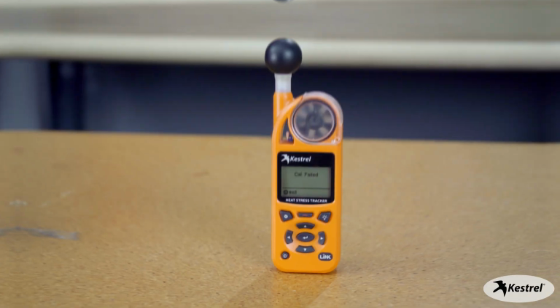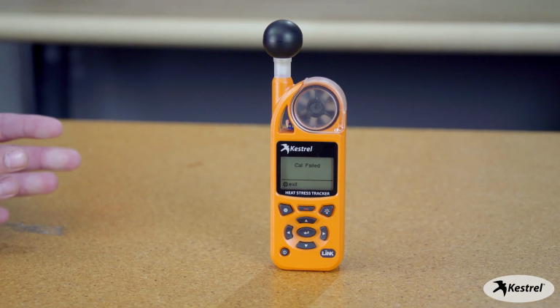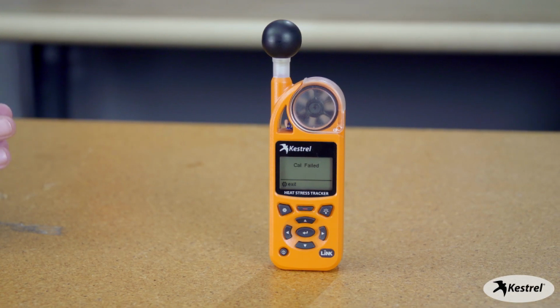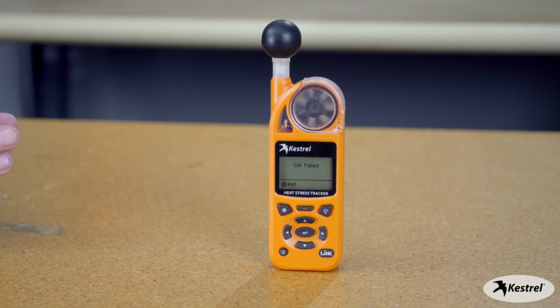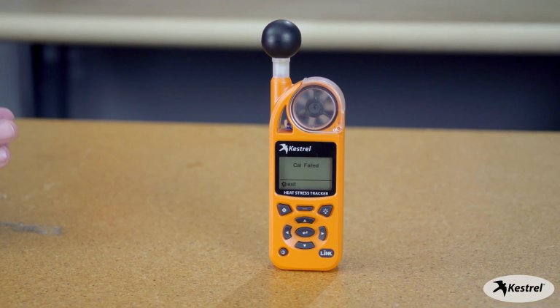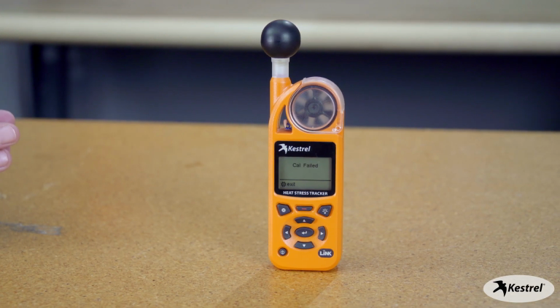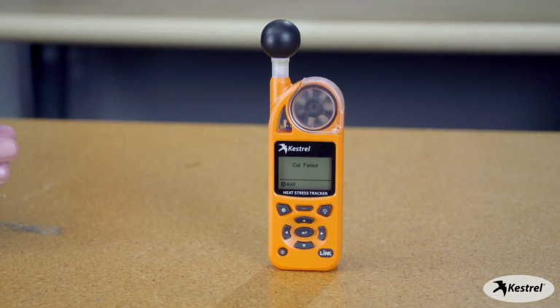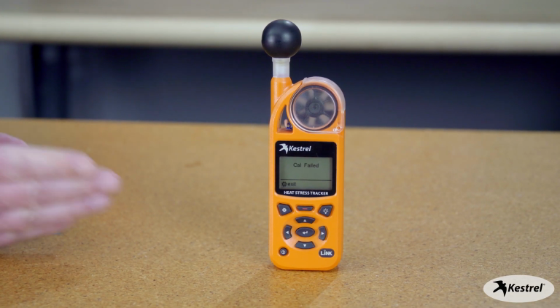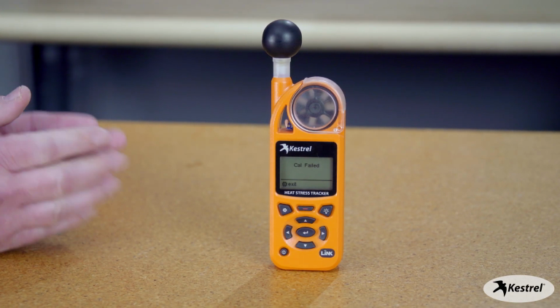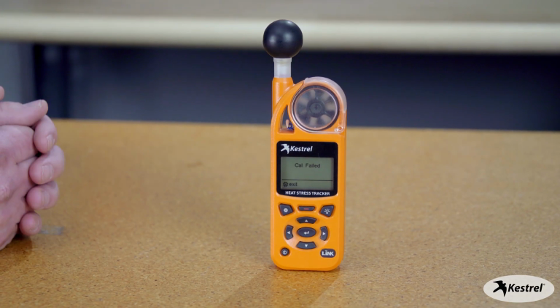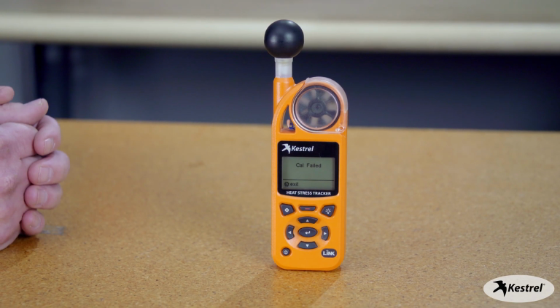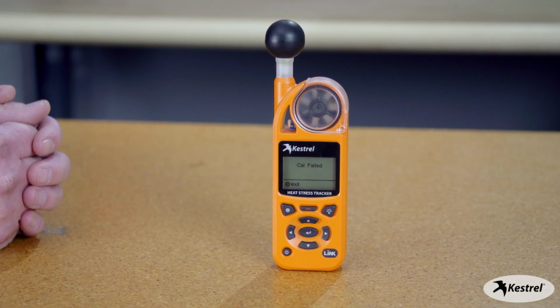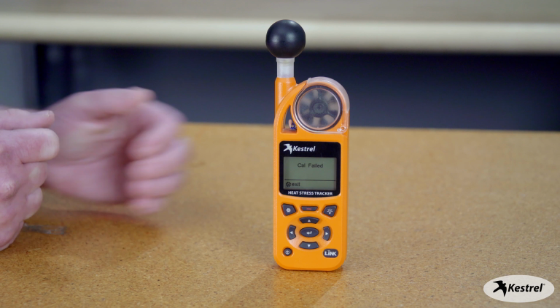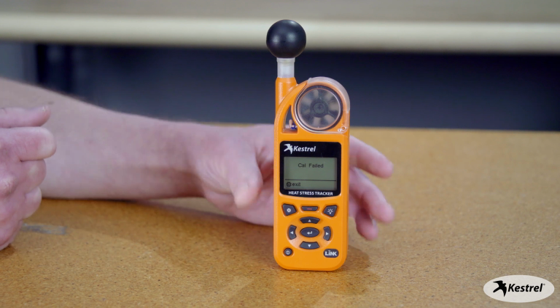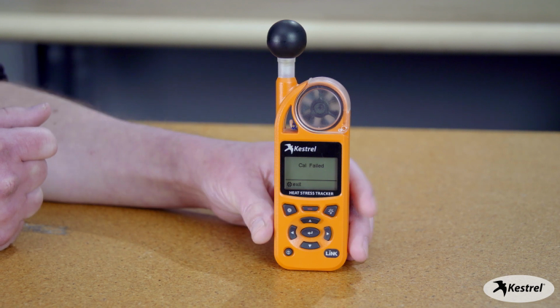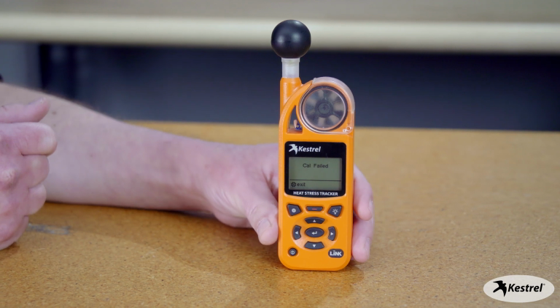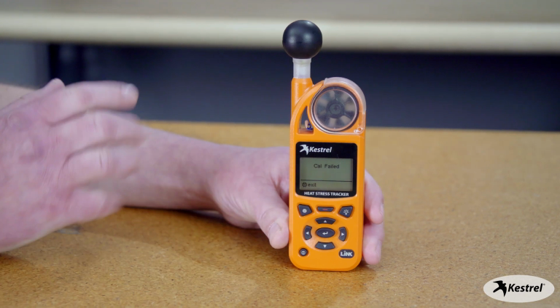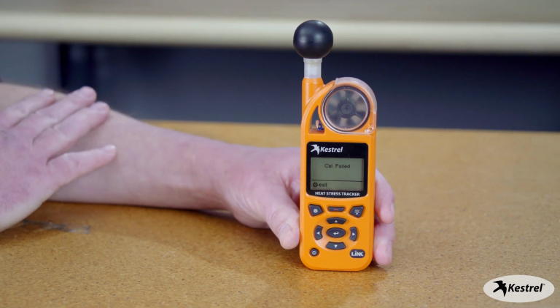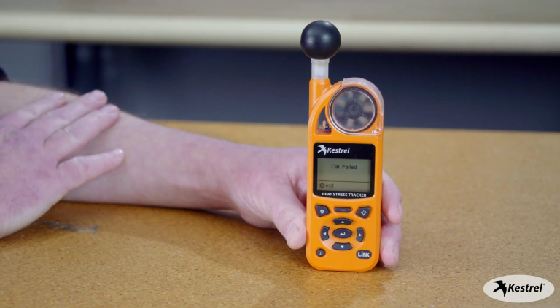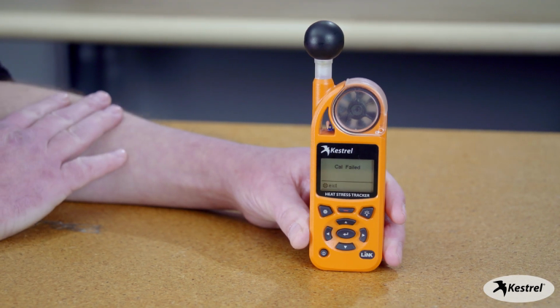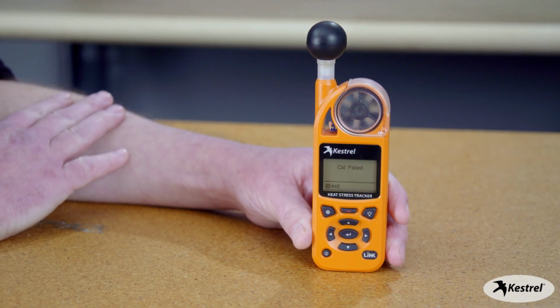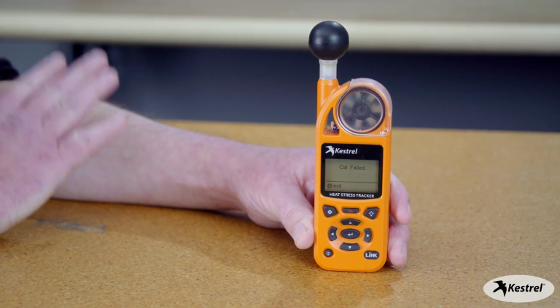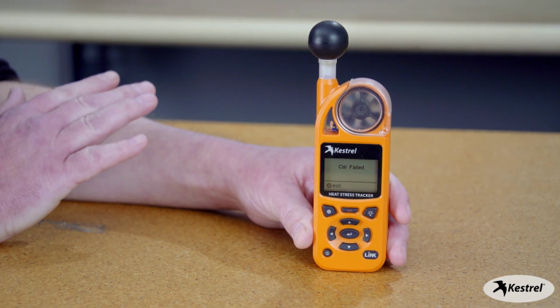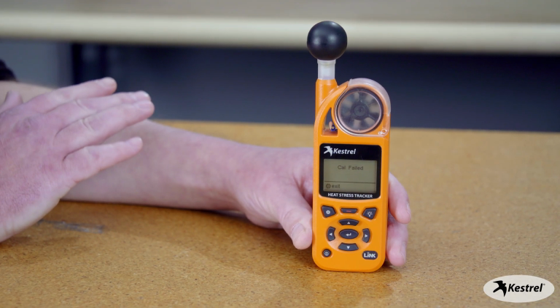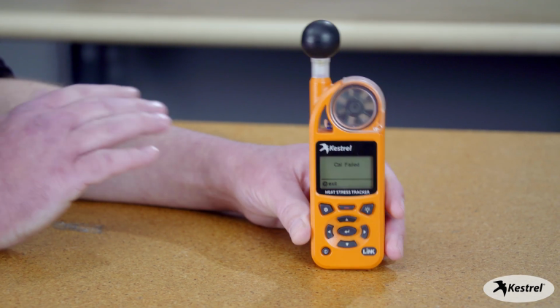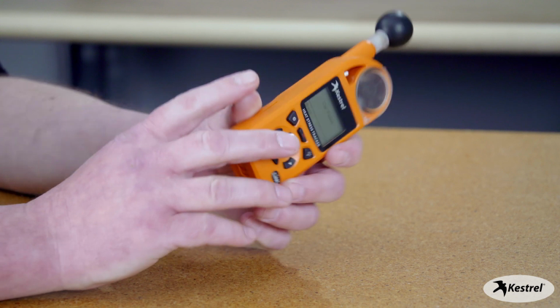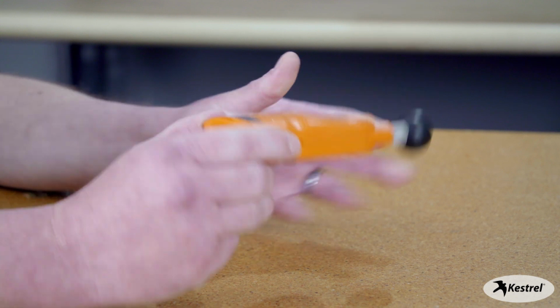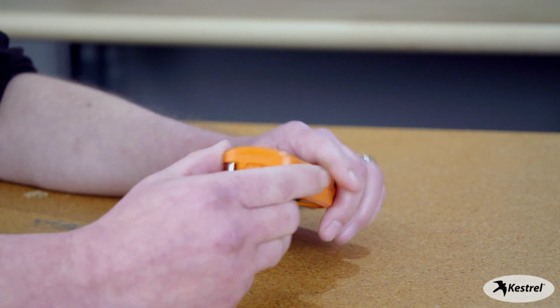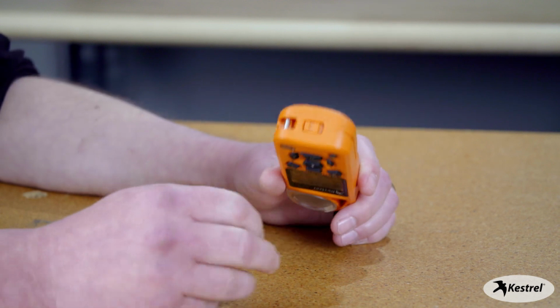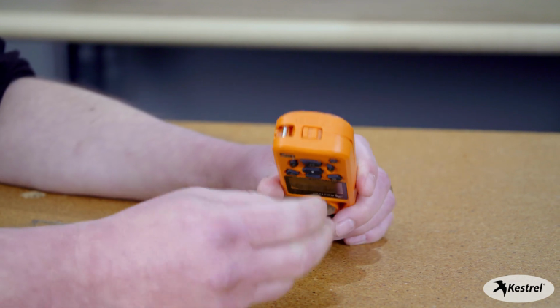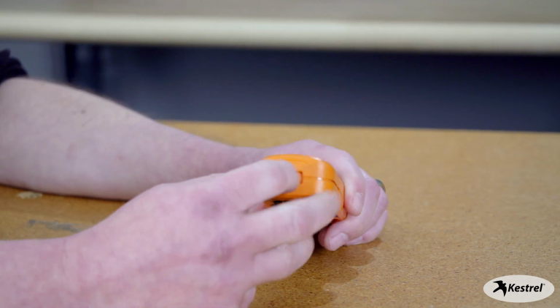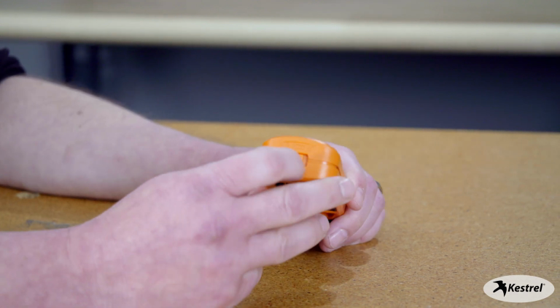If you are having trouble calibrating the compass and getting cal failed over and over again, one thing would be to try in a different location. If that's not working, we want to do a soft reset on the Kestrel.